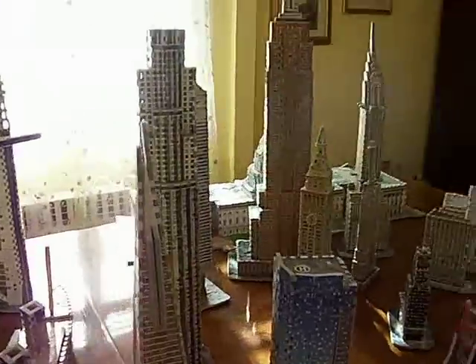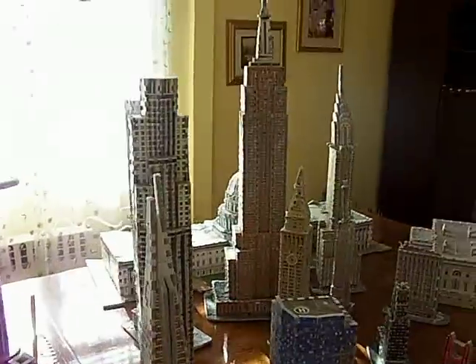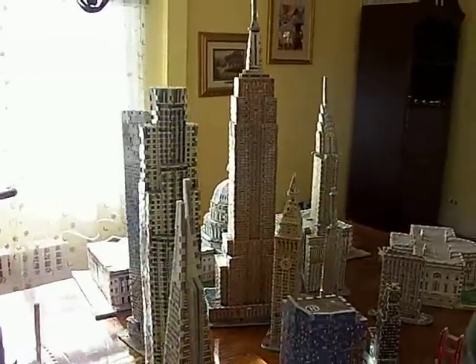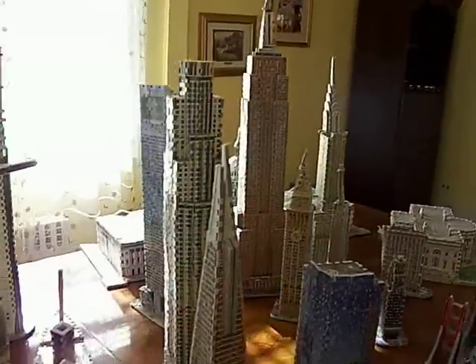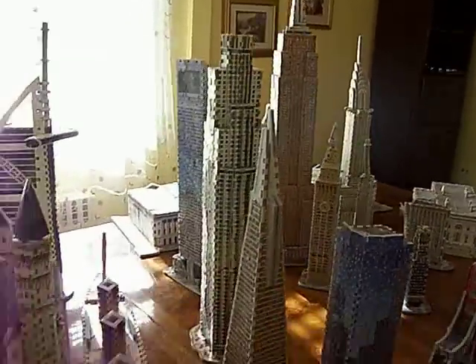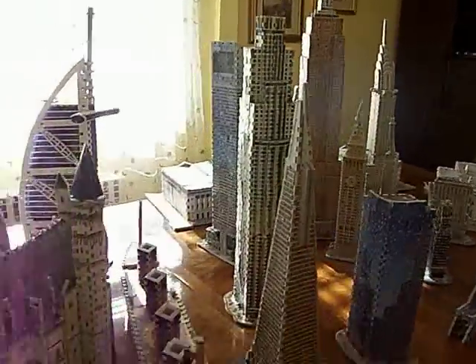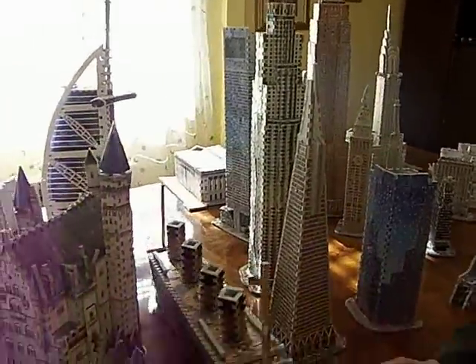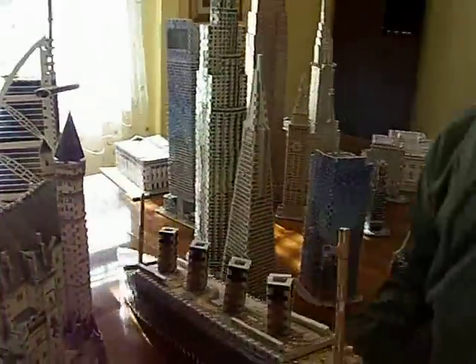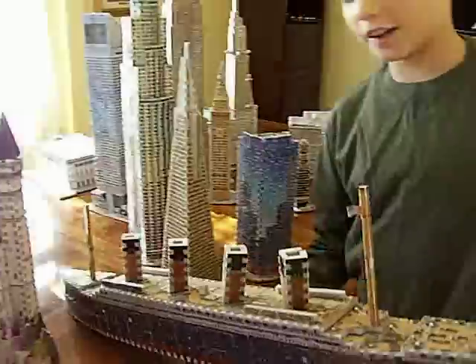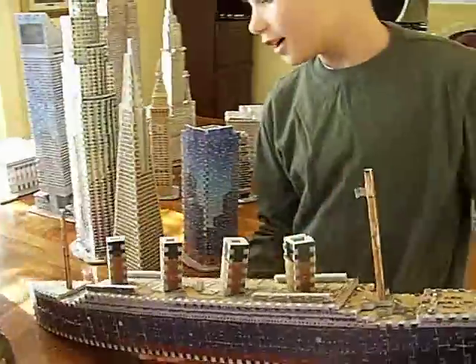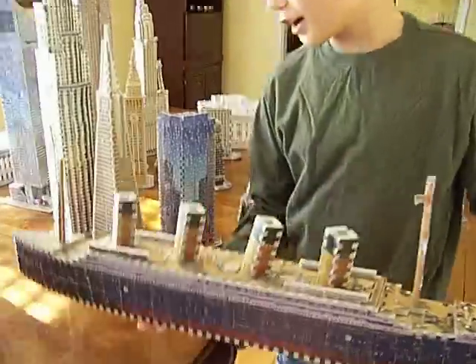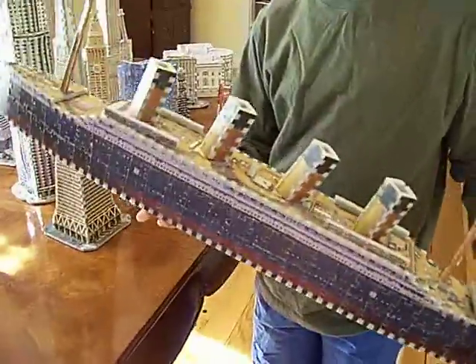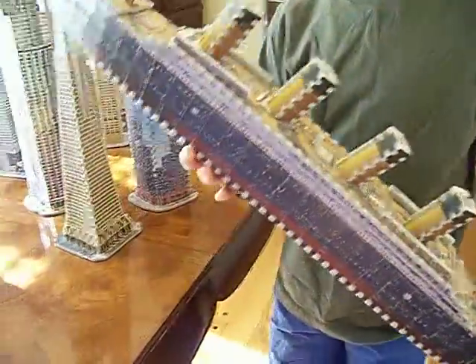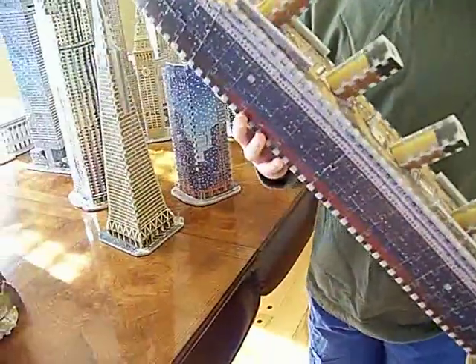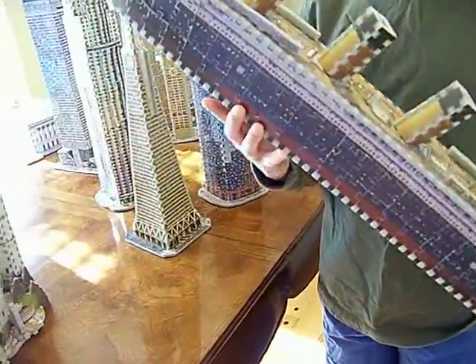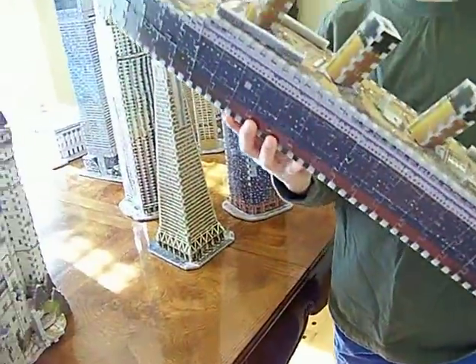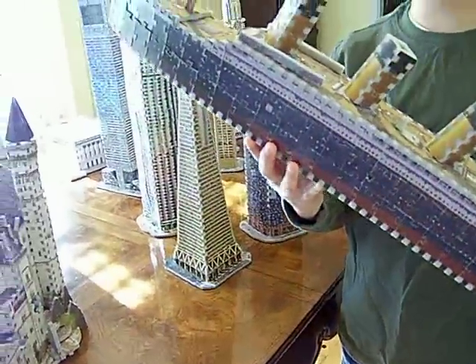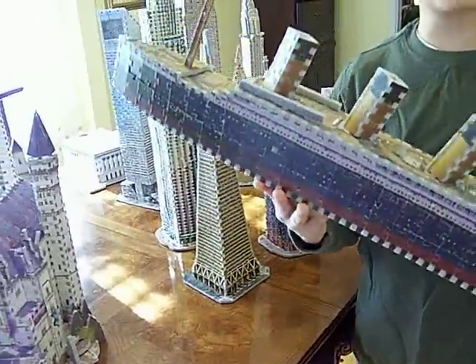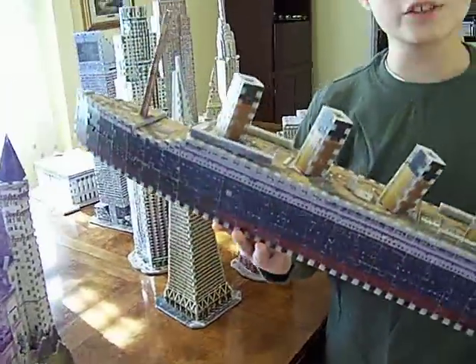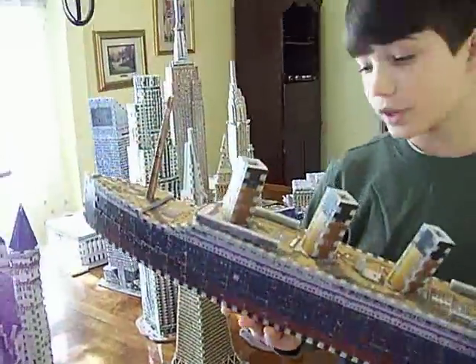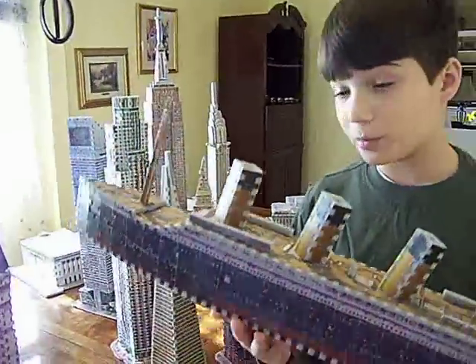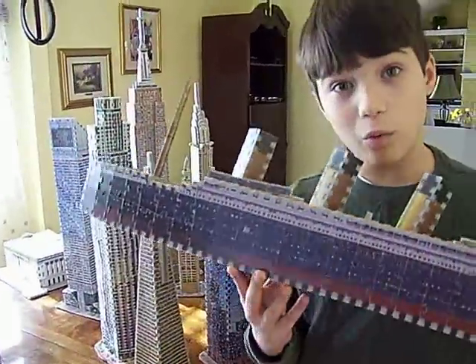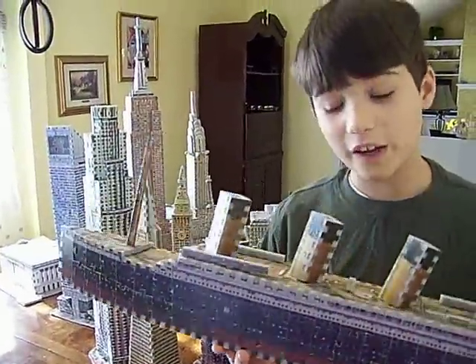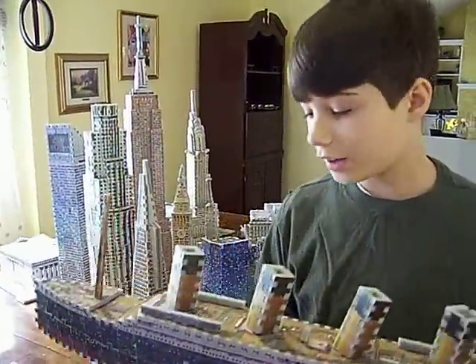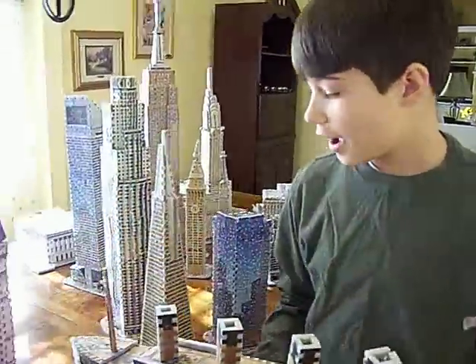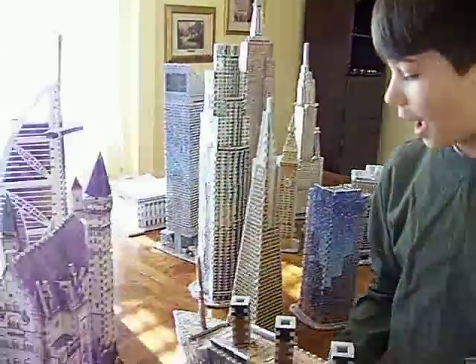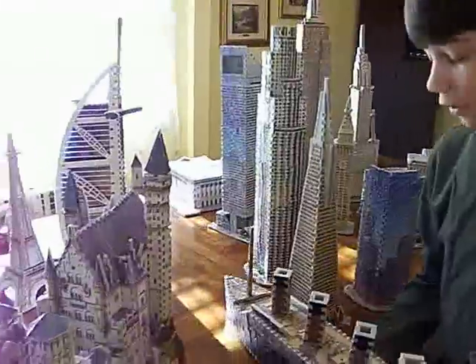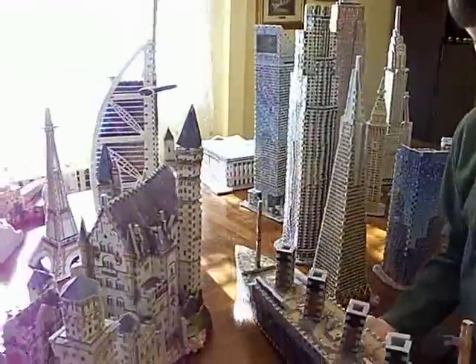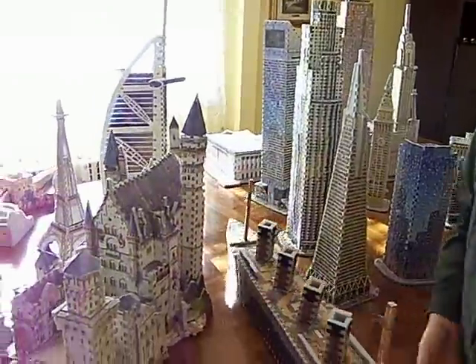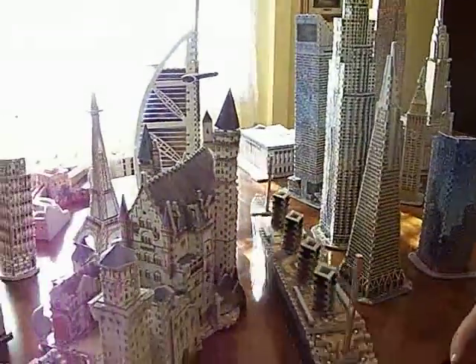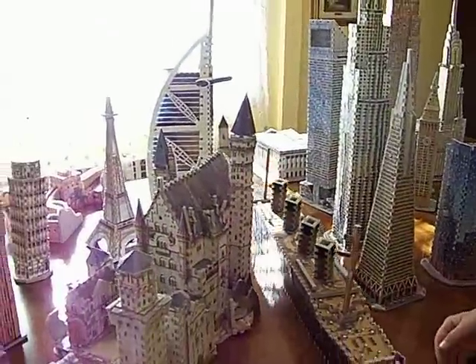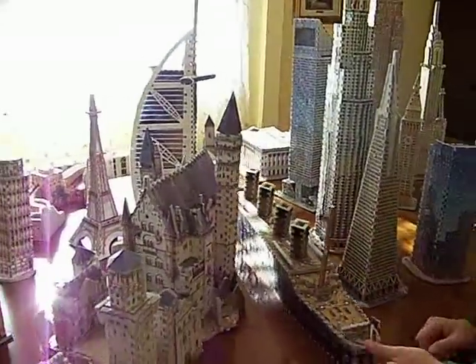As we move over here, I have the Titanic. This was 498 pieces. It took me one night, and it's one of my best 3D puzzles.